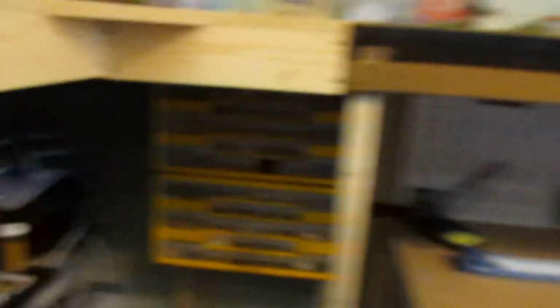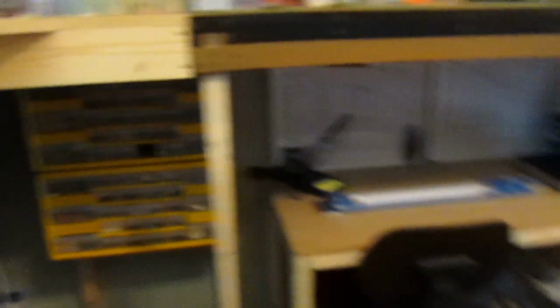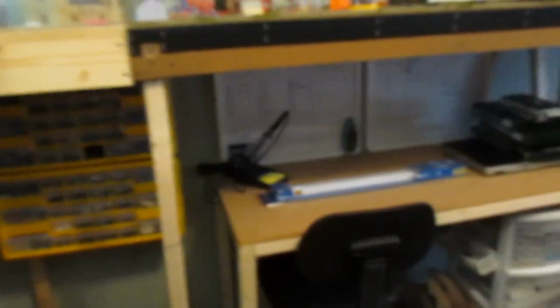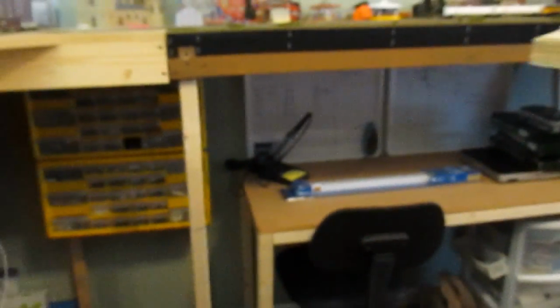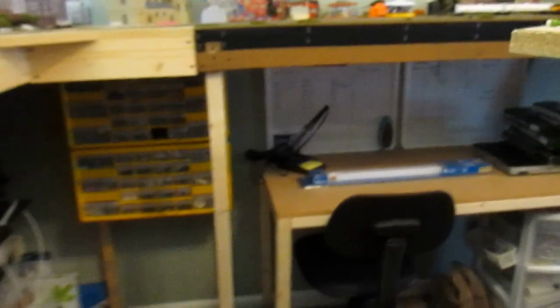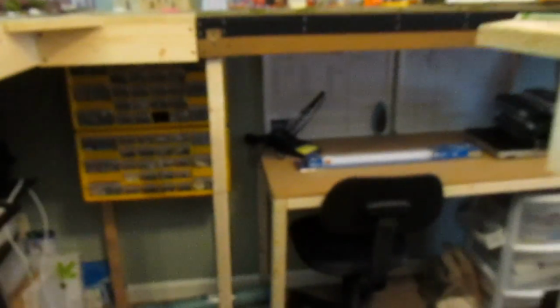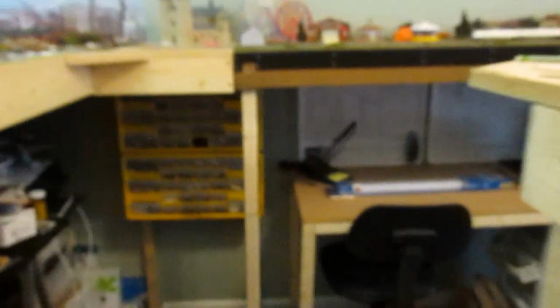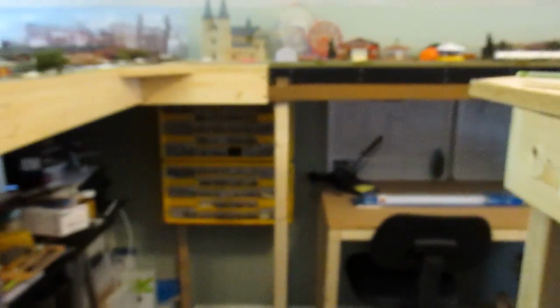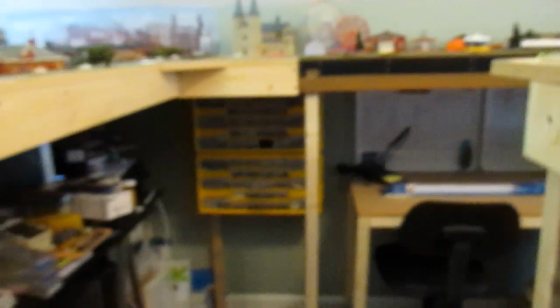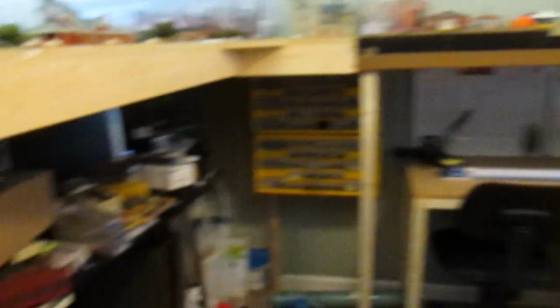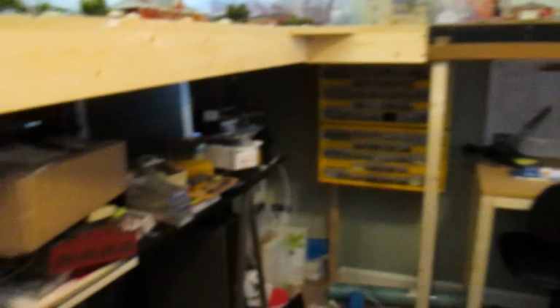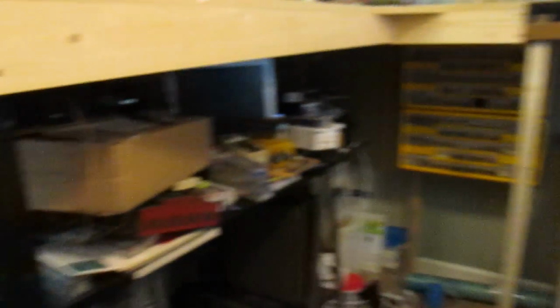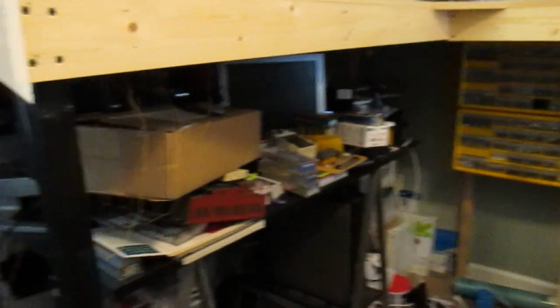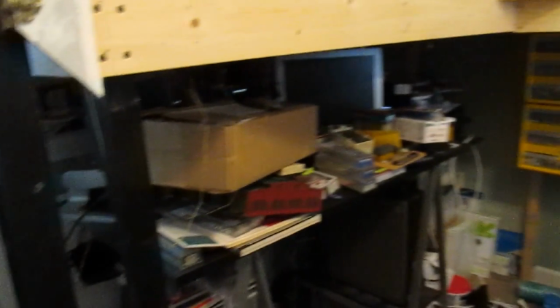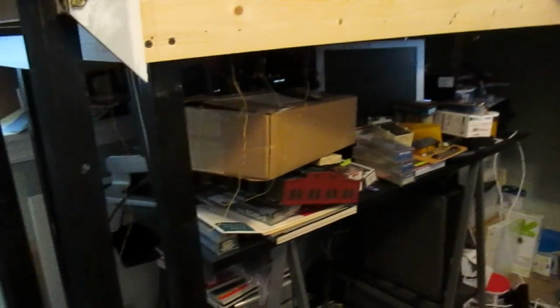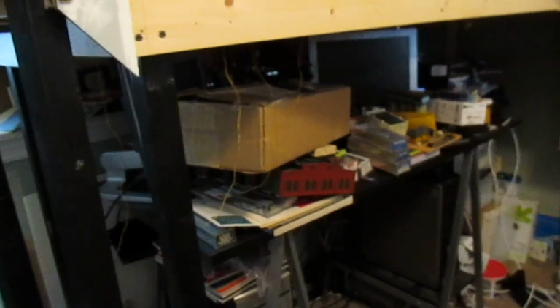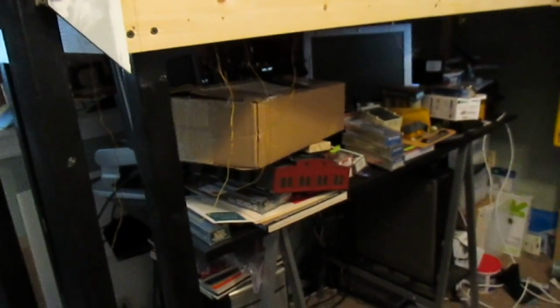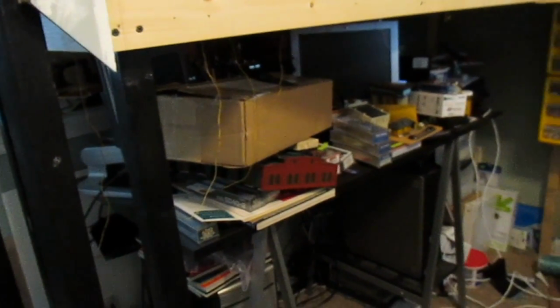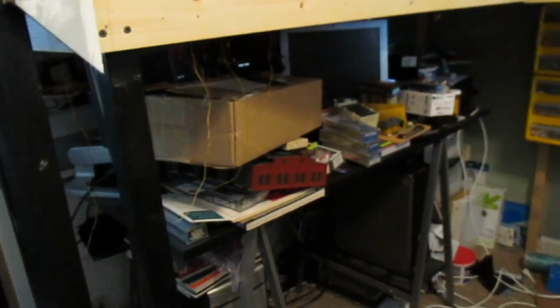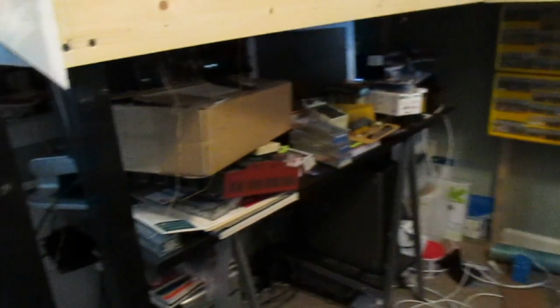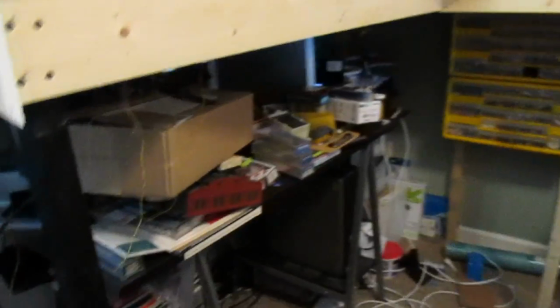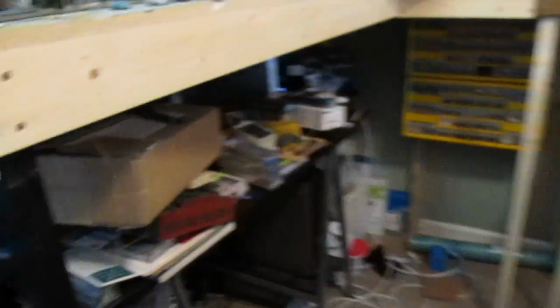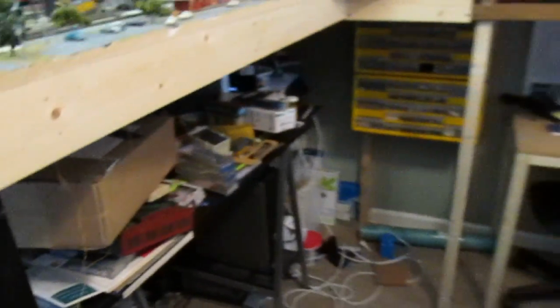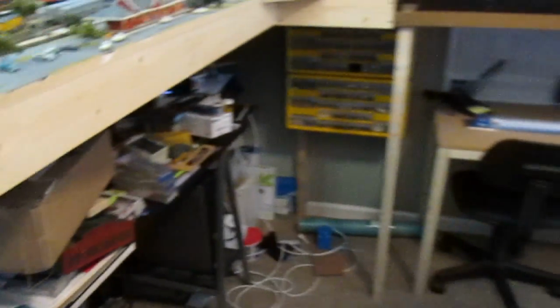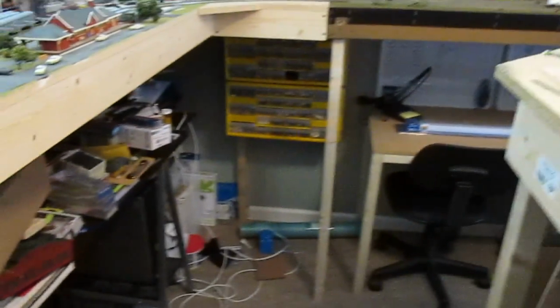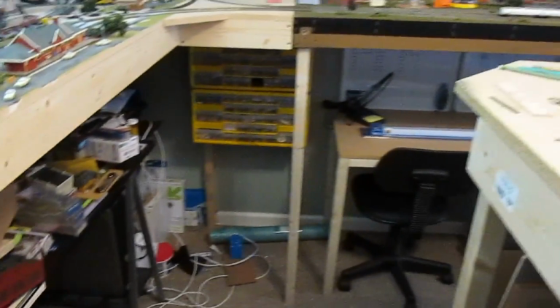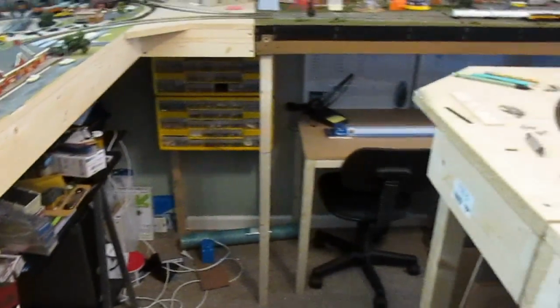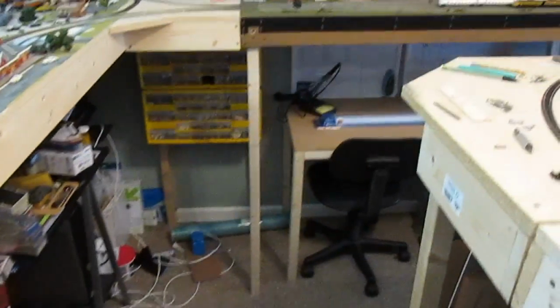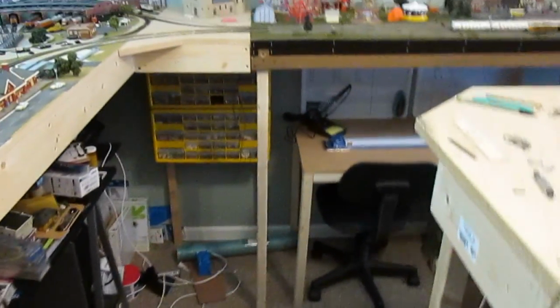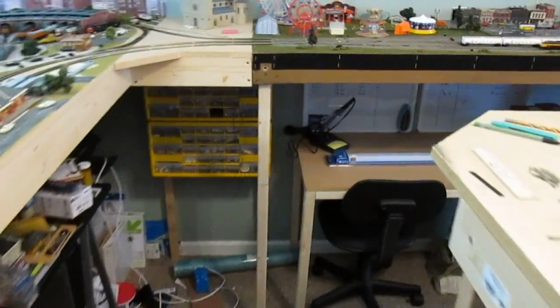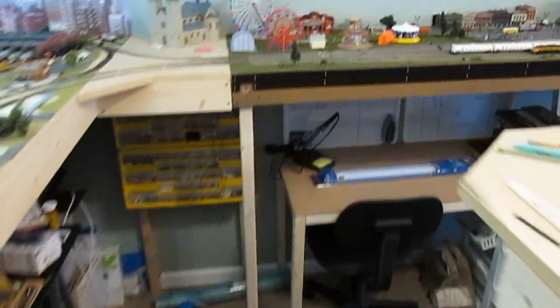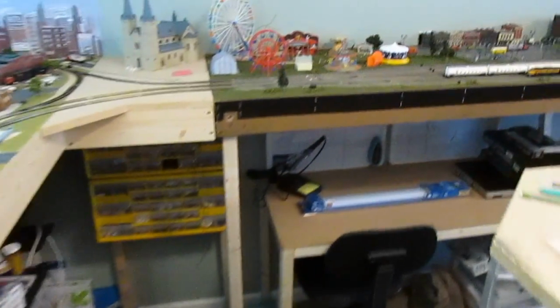And then this is my old workbench, which actually has my computers. It's kind of a mess because I really haven't been able to use it, seeing as I've been redoing the layout.